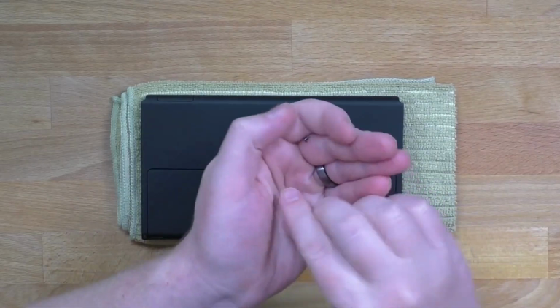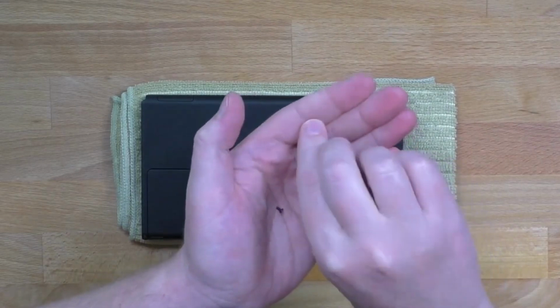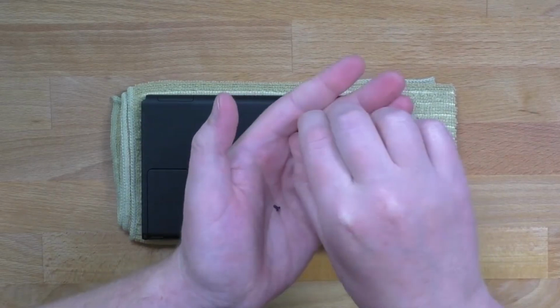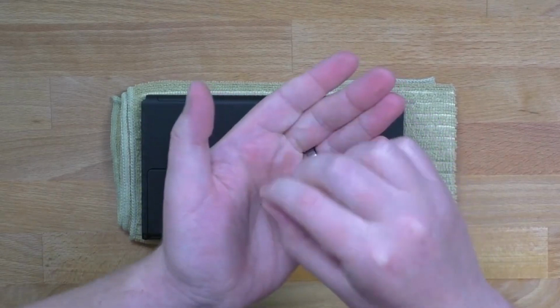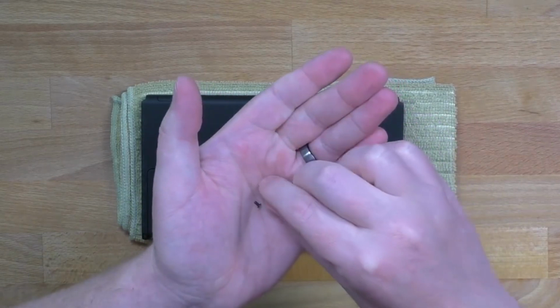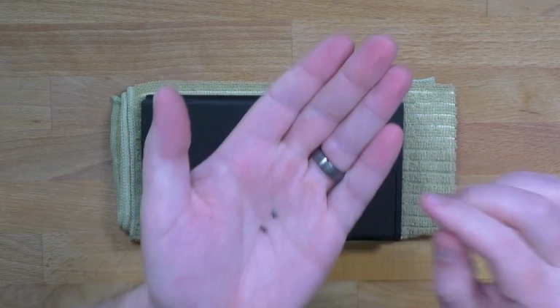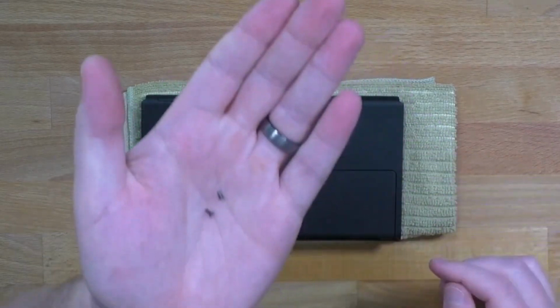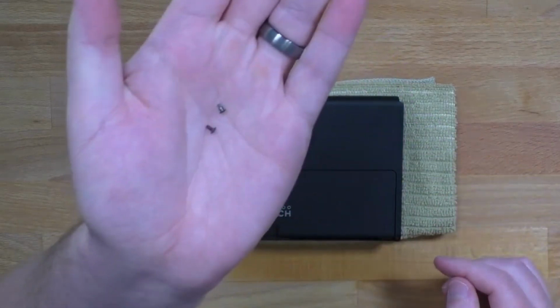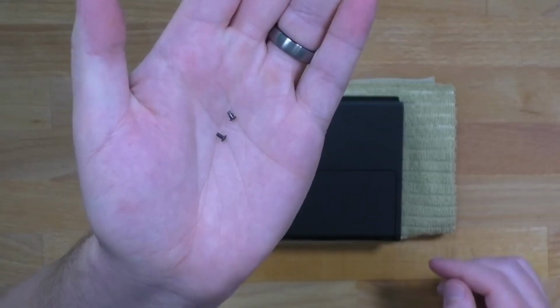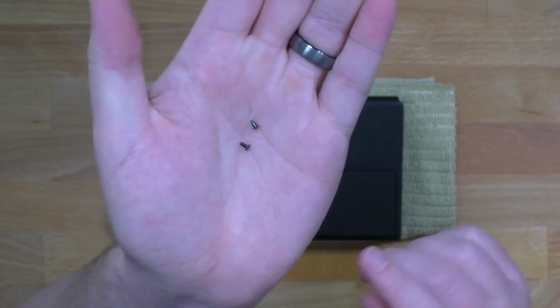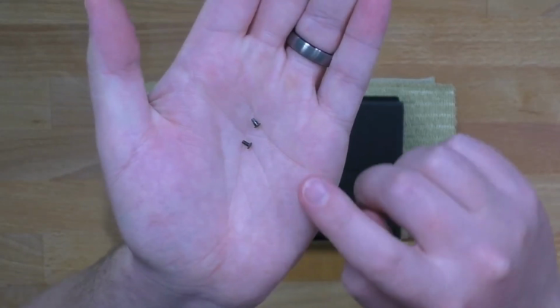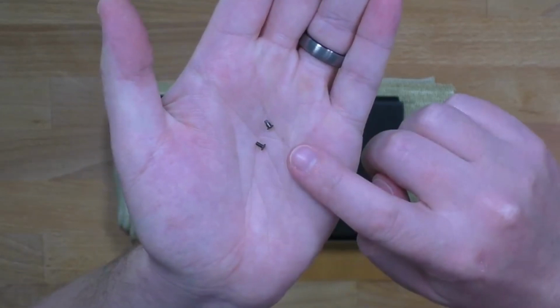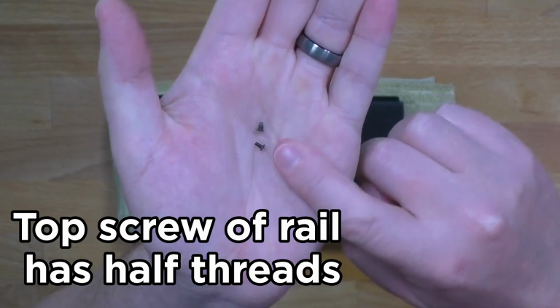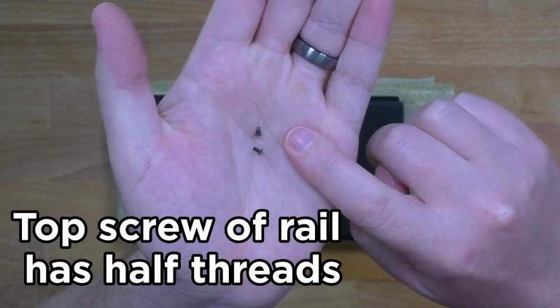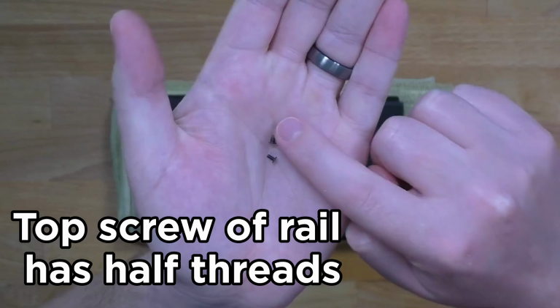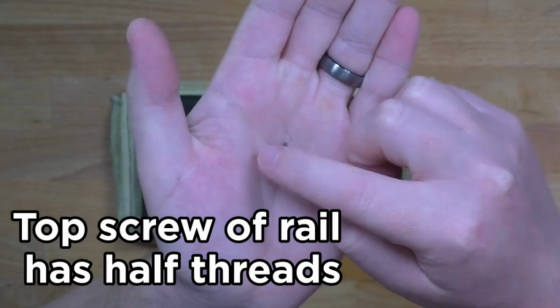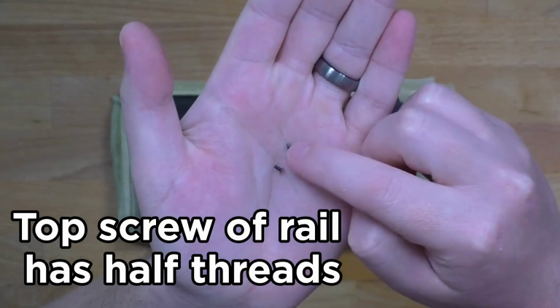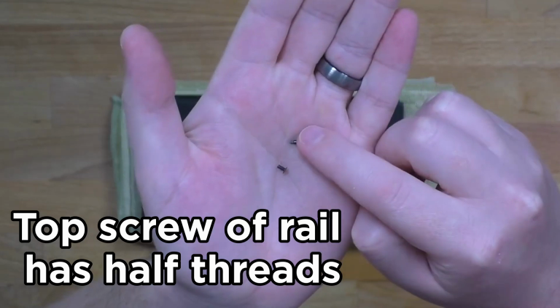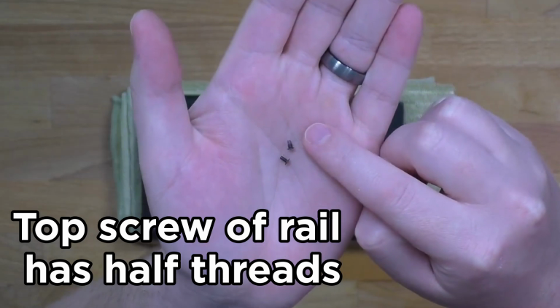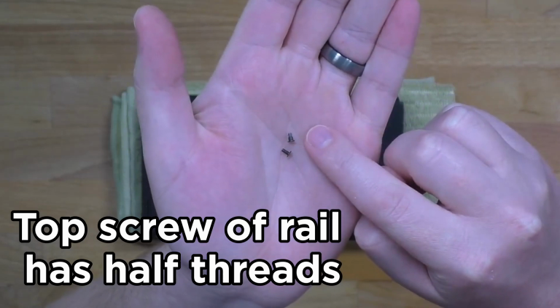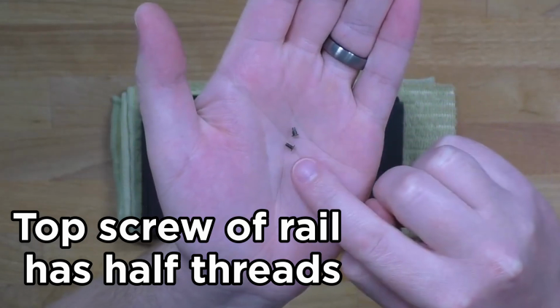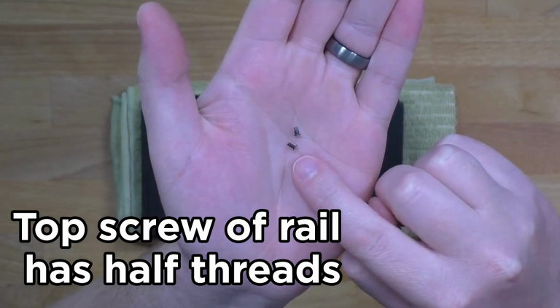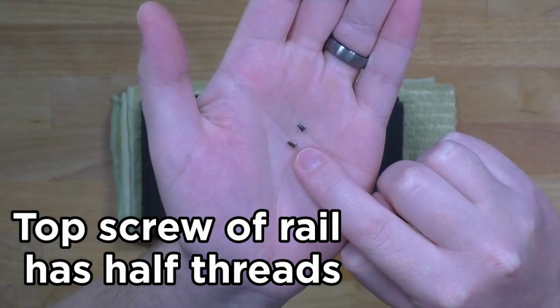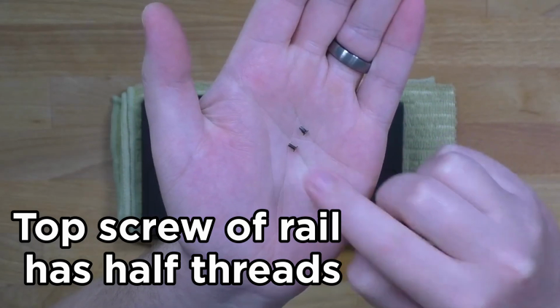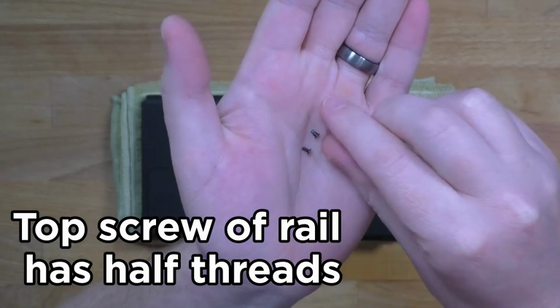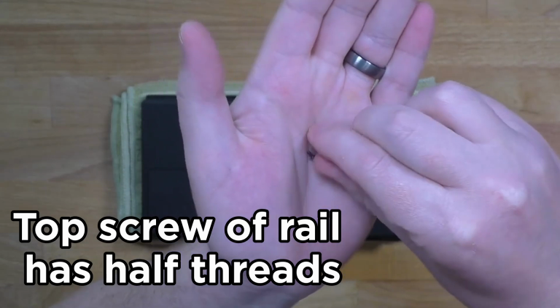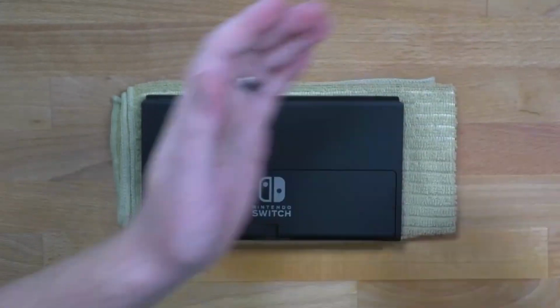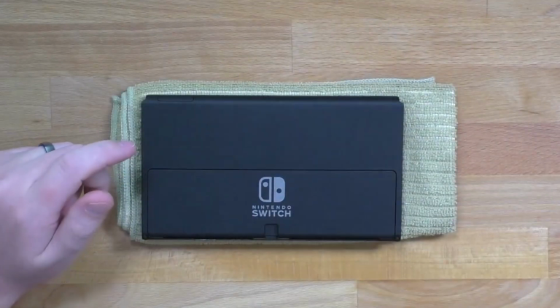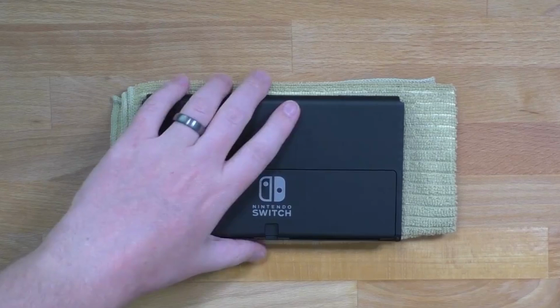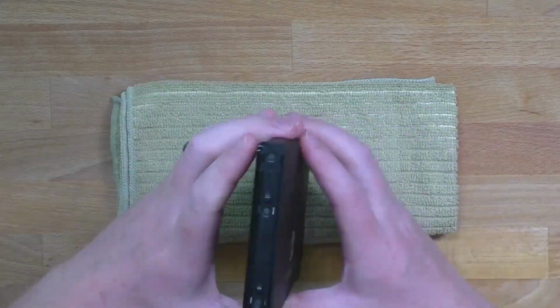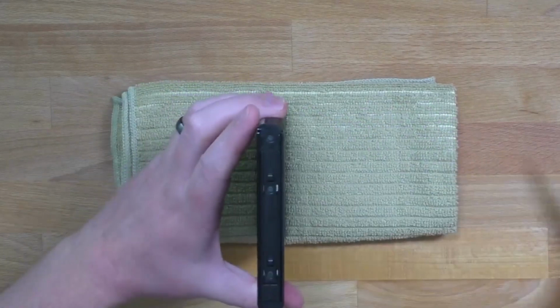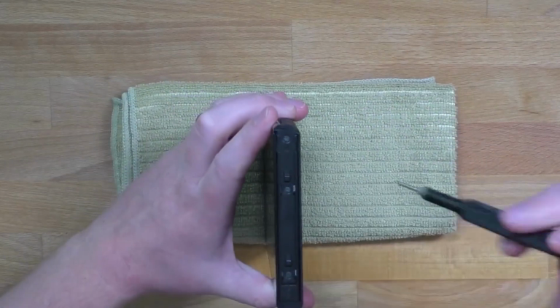I'm going to stop there to show you that those screws are different. The top screw only has half threads while the bottom is full thread. Just keep that in mind. Go to the other side.